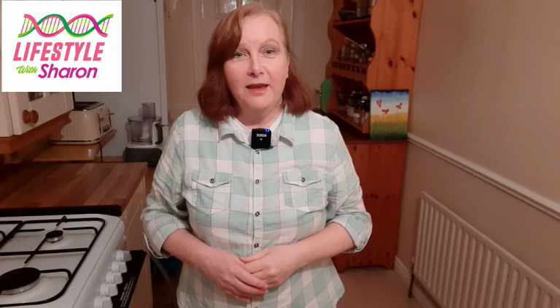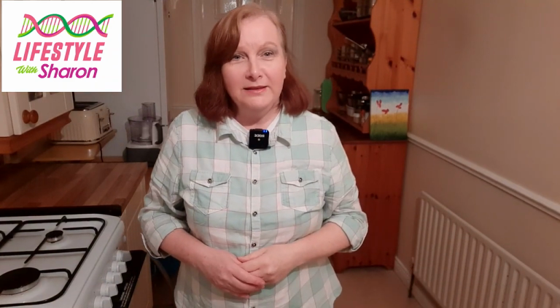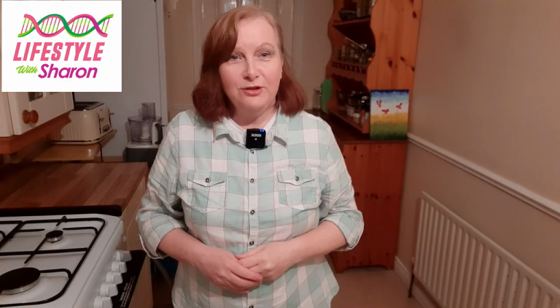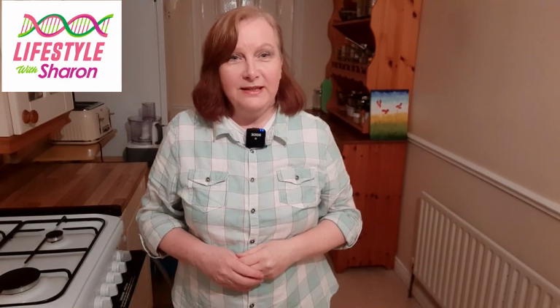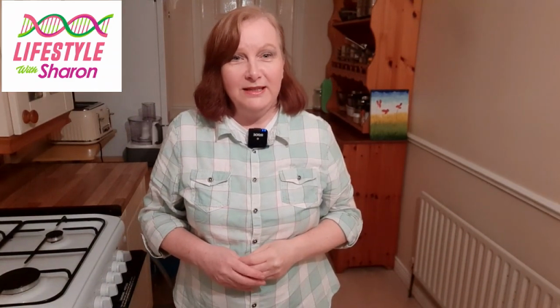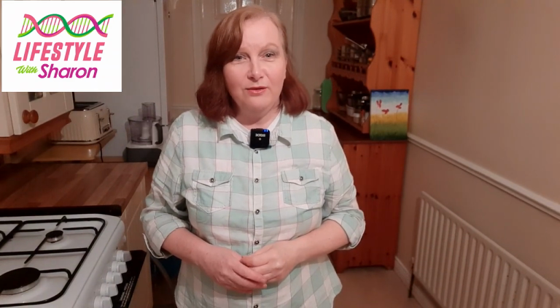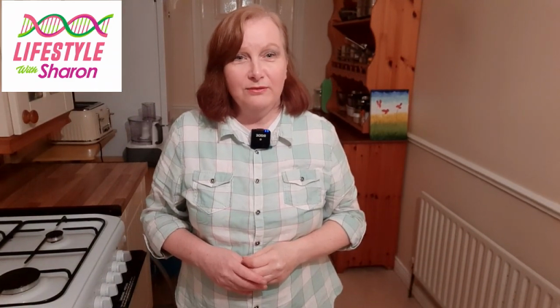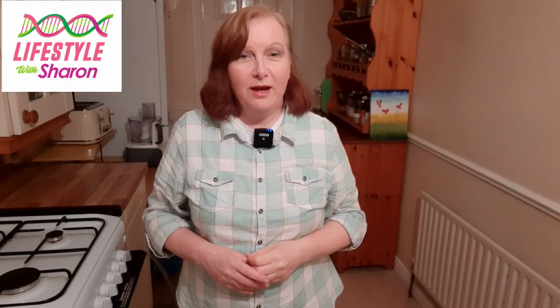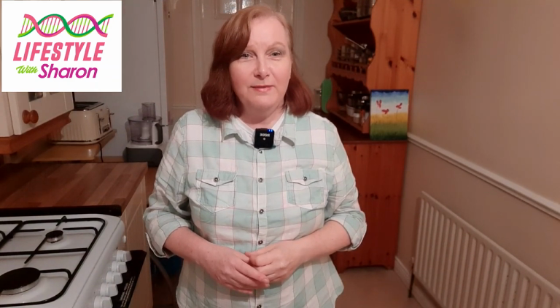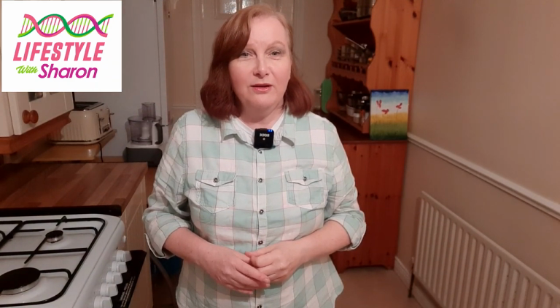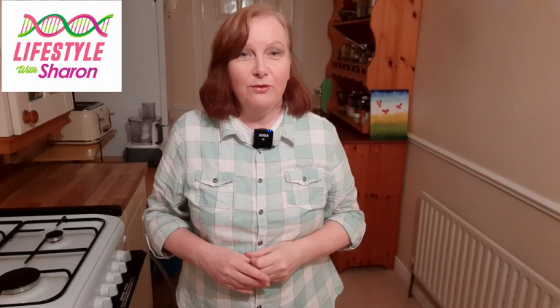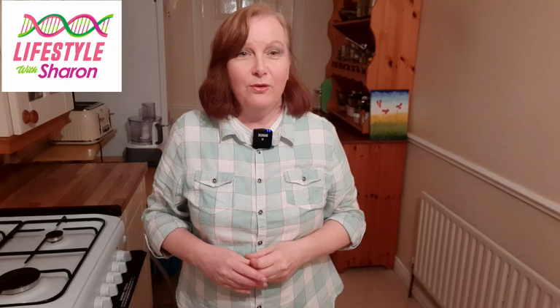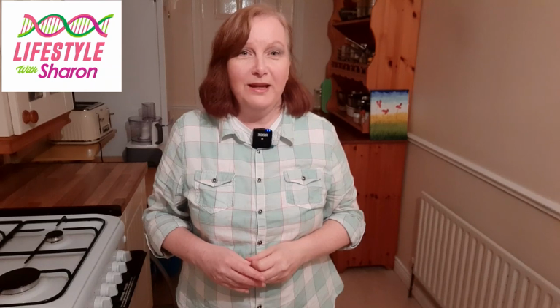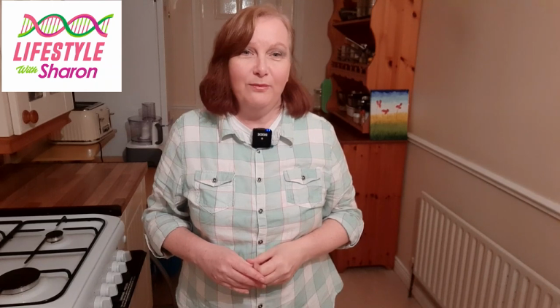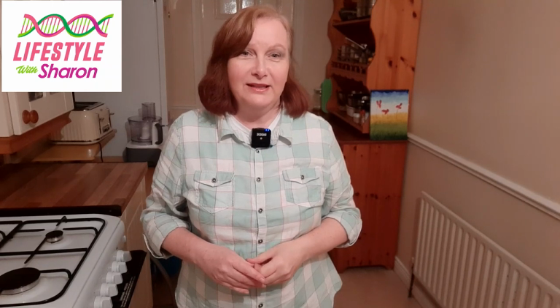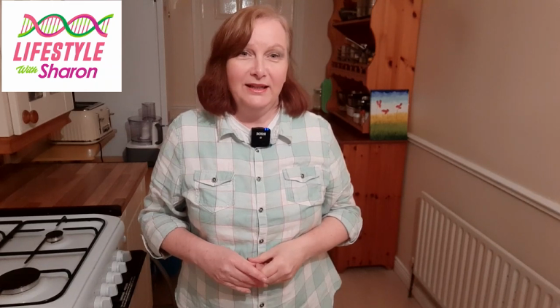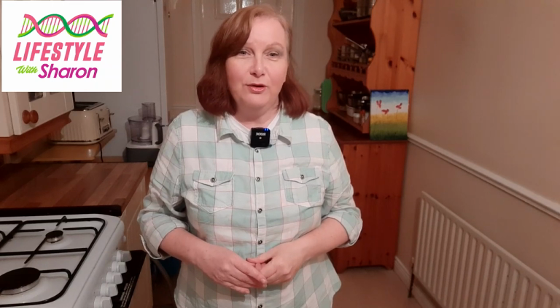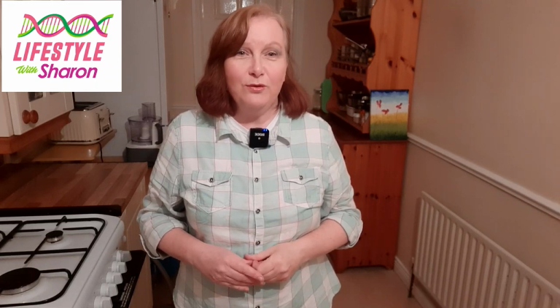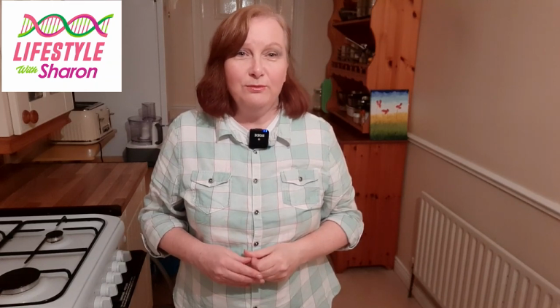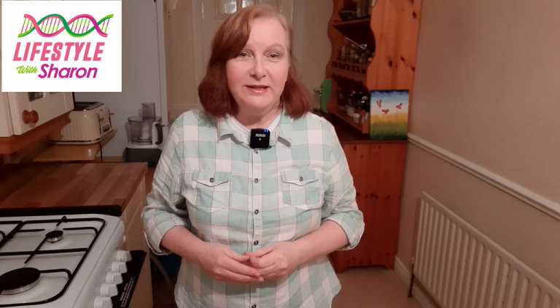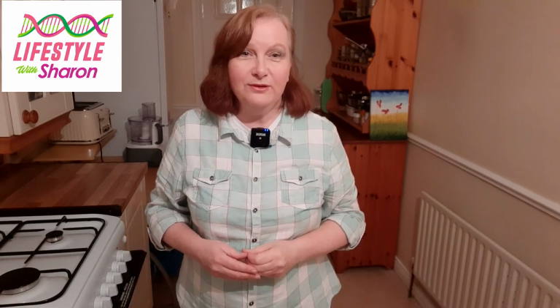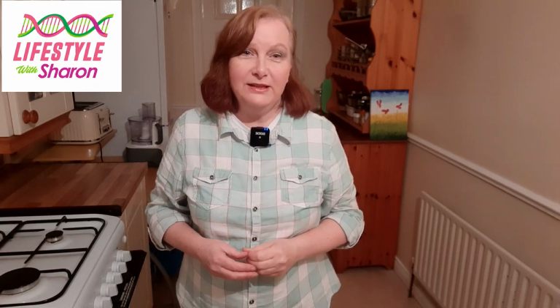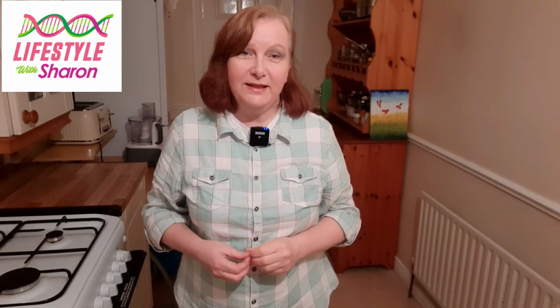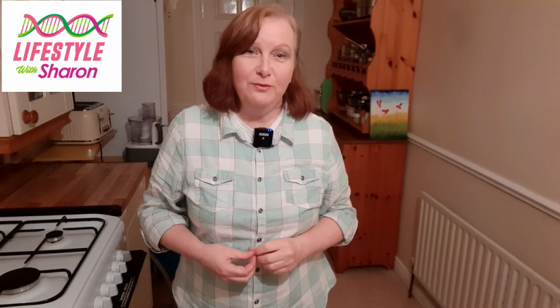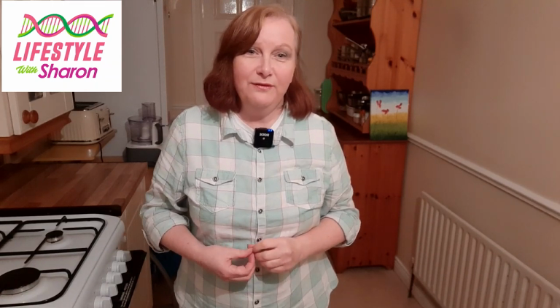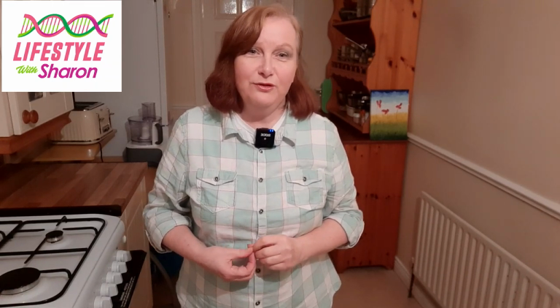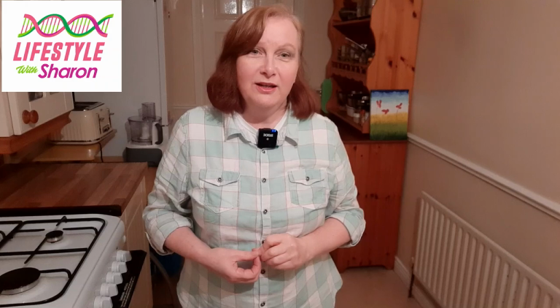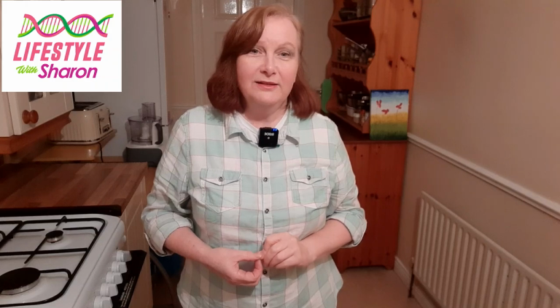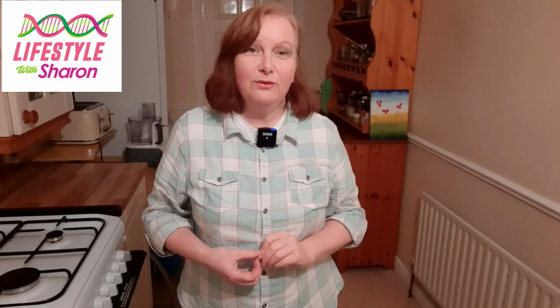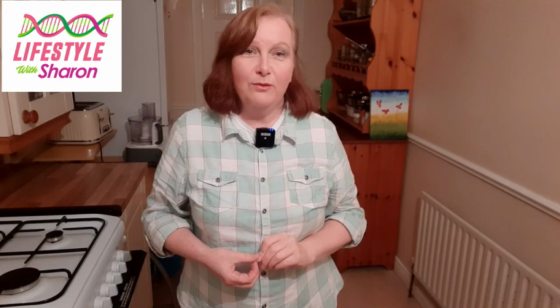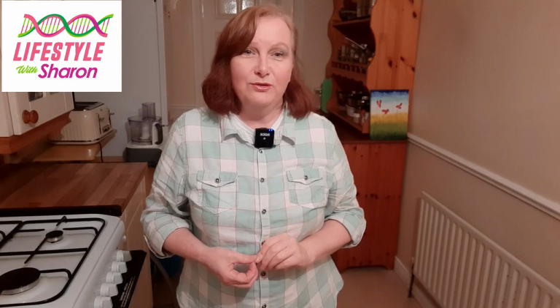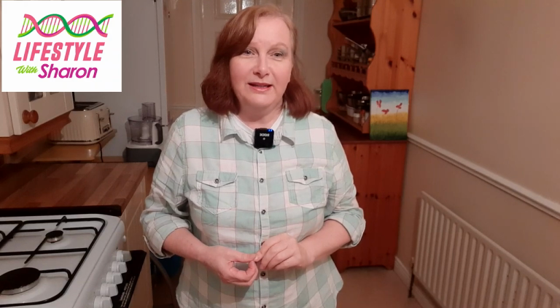Thanks for watching the video today on how to make your own homemade white bread. I'm looking forward to doing more videos on different types of bread in the future, so I hope you enjoyed it.